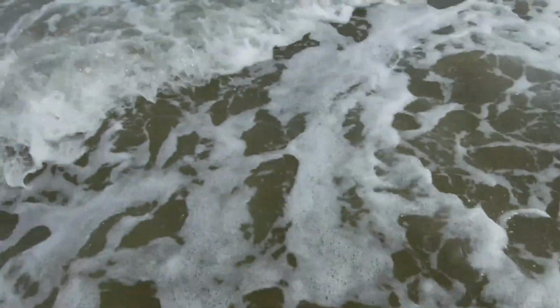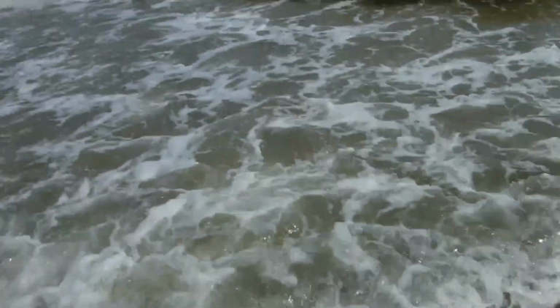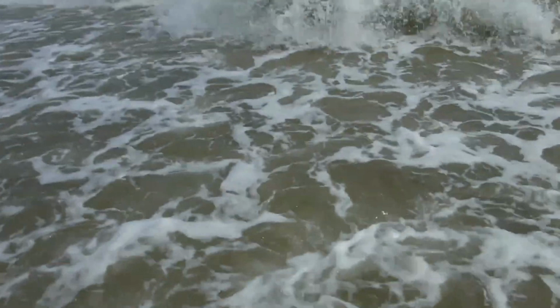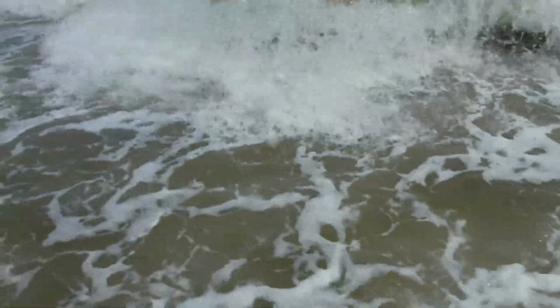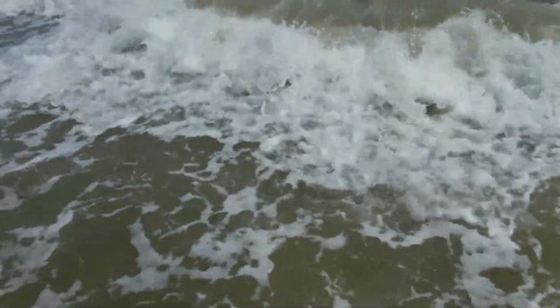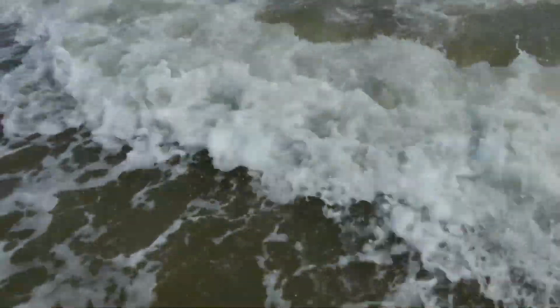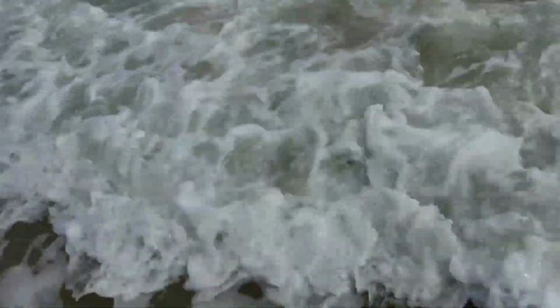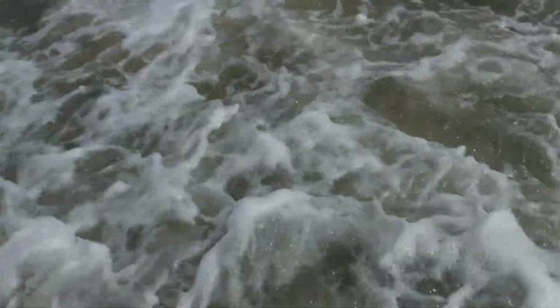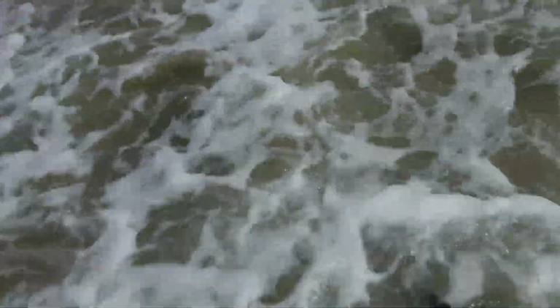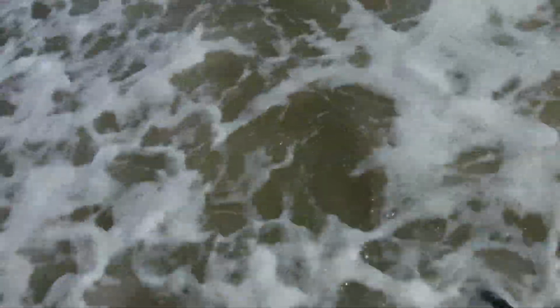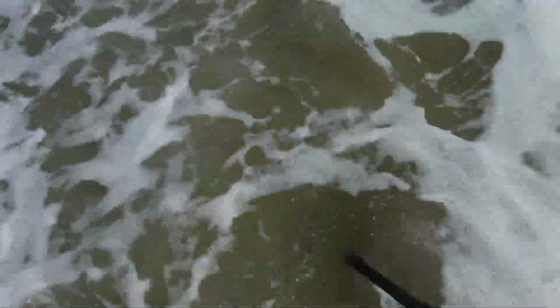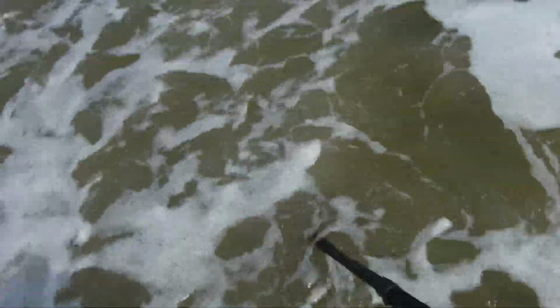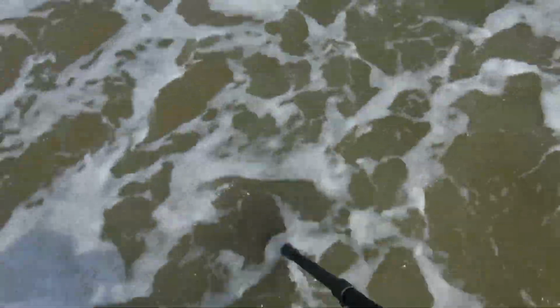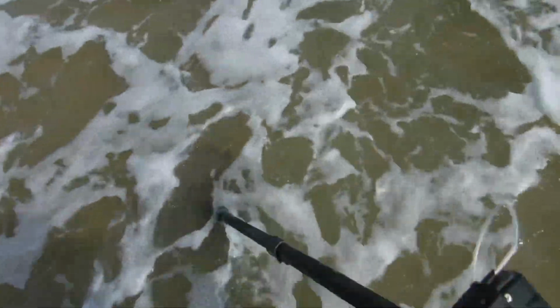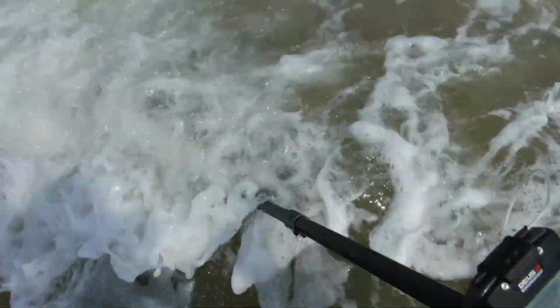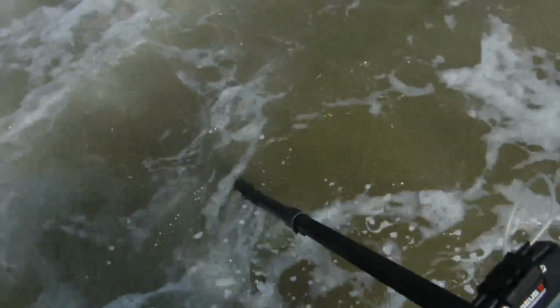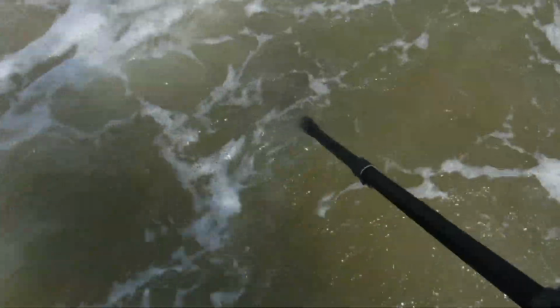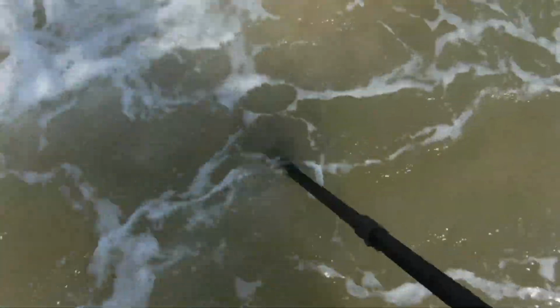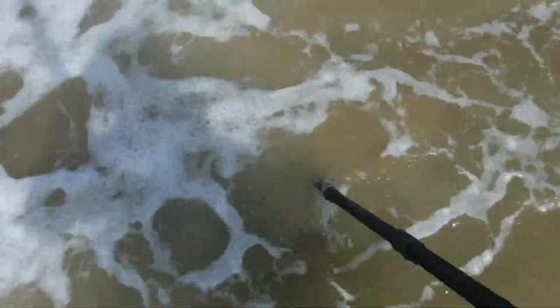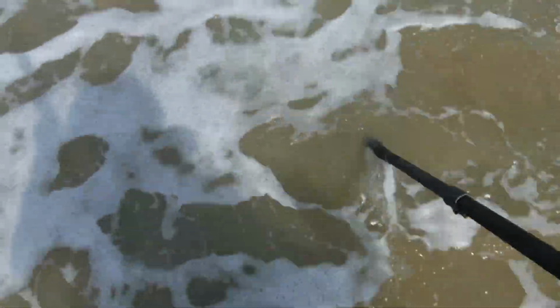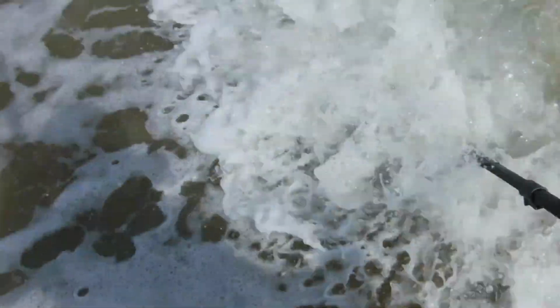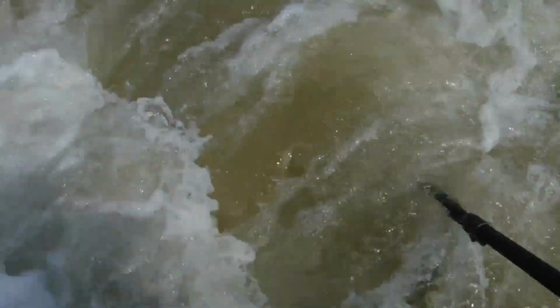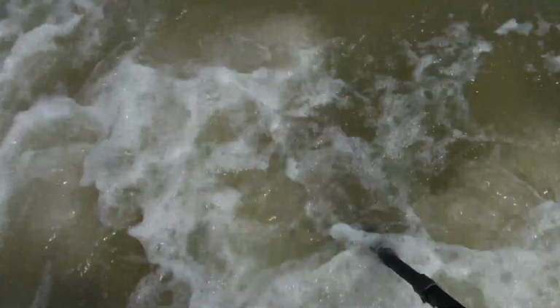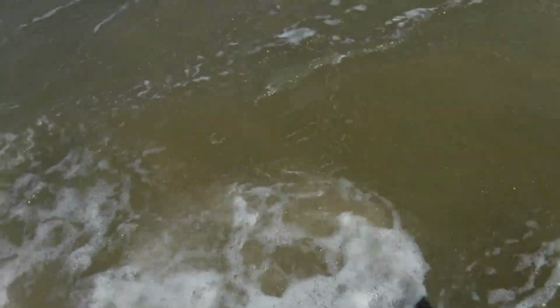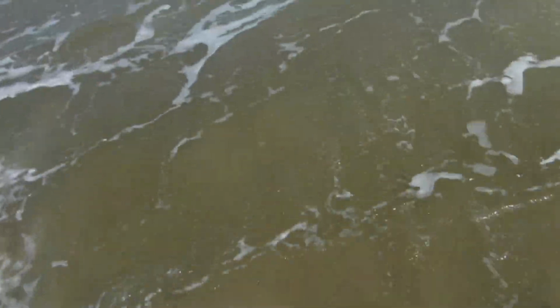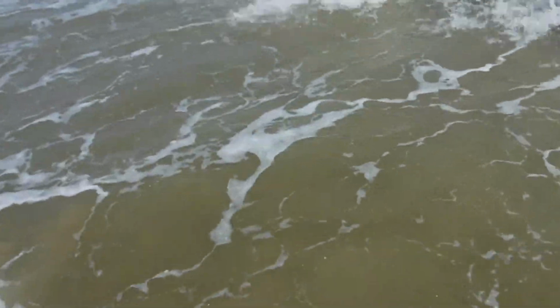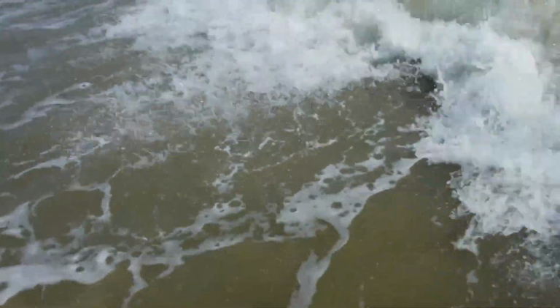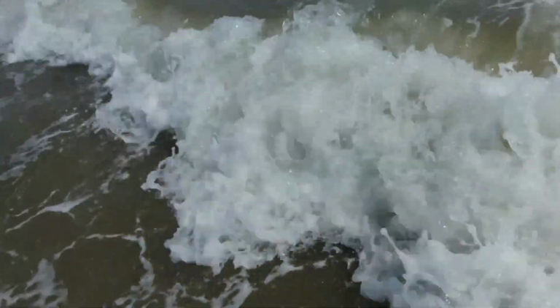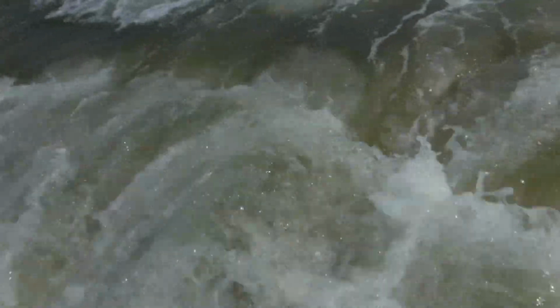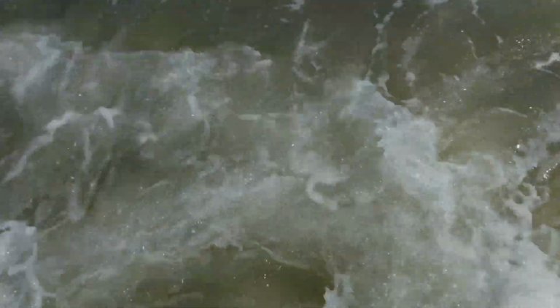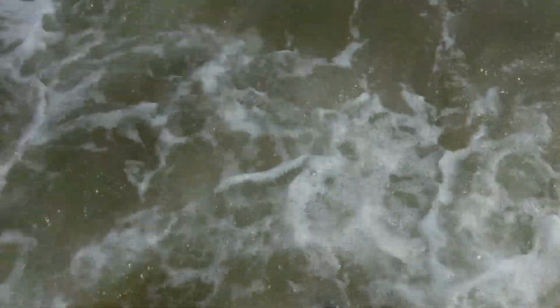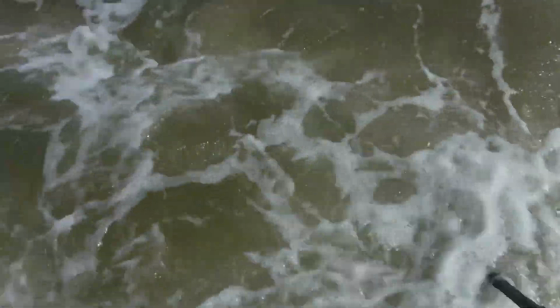It's rough in here. Check out the waves crashing everywhere. It's even hard to push this detector through the water right now. This is going to be a rough one today. Stand by.